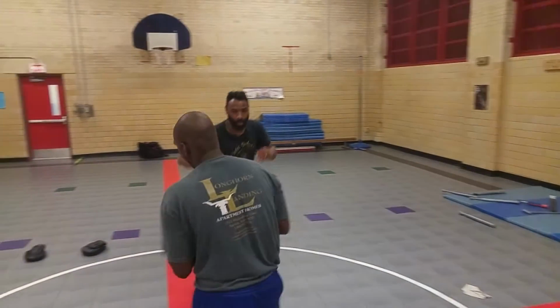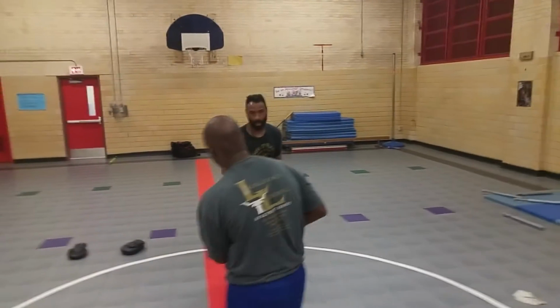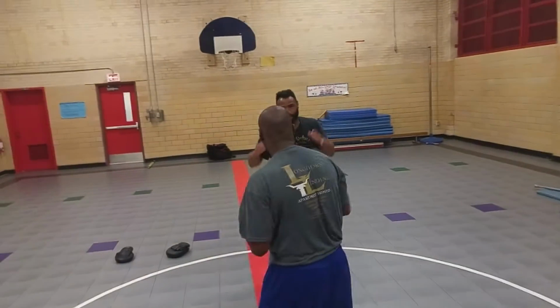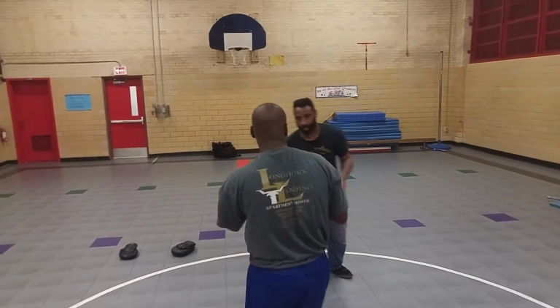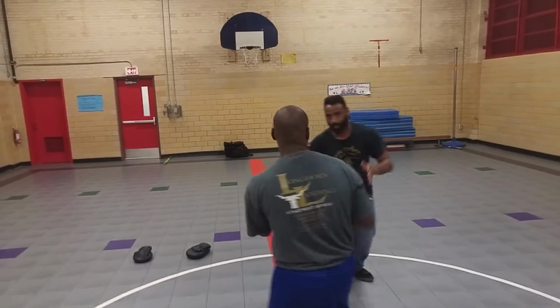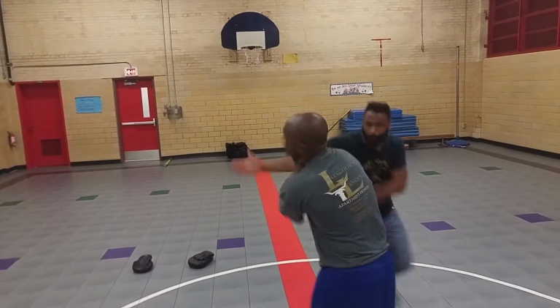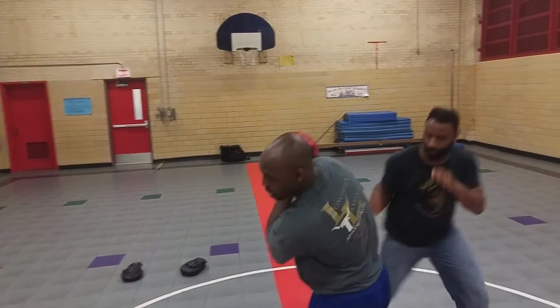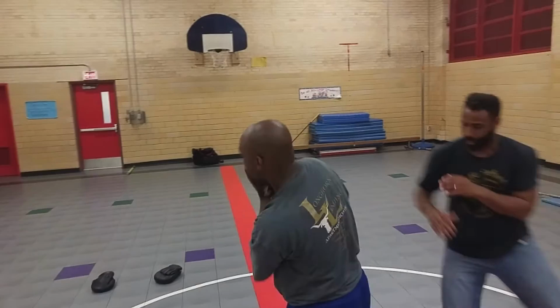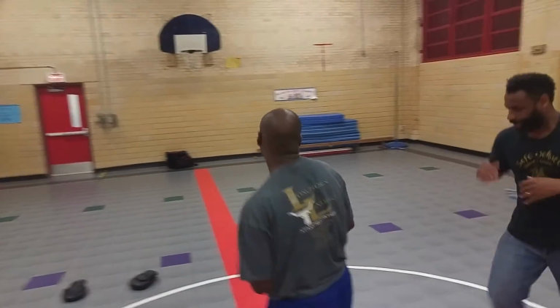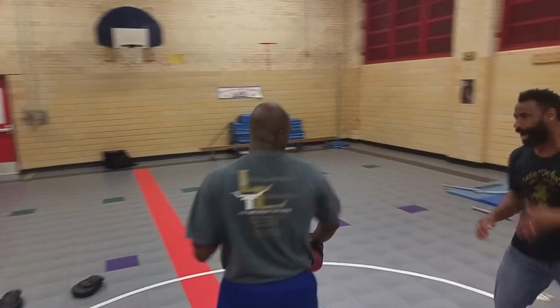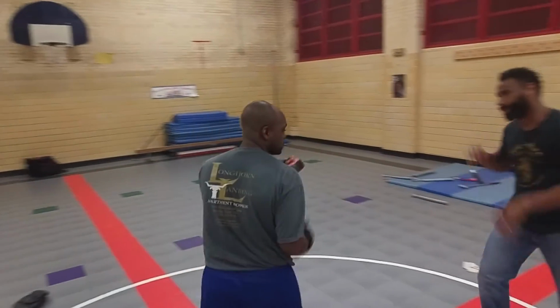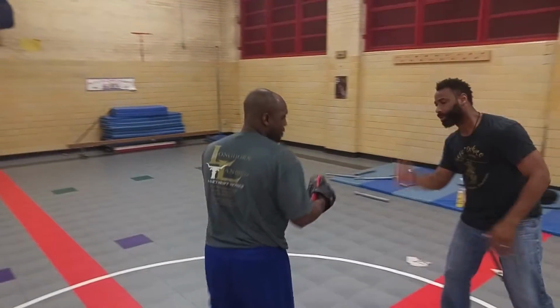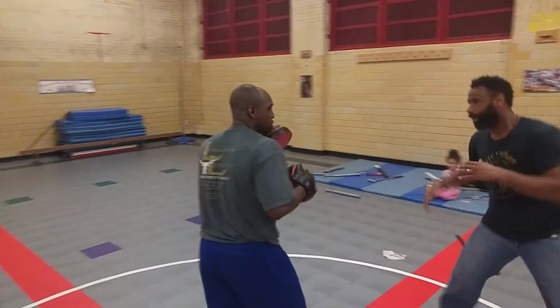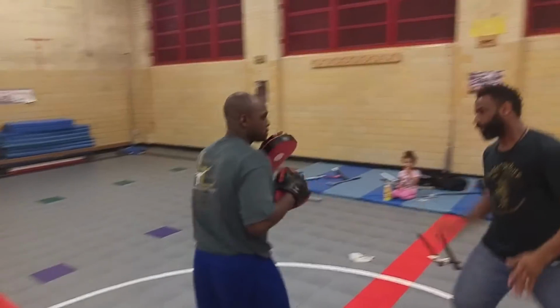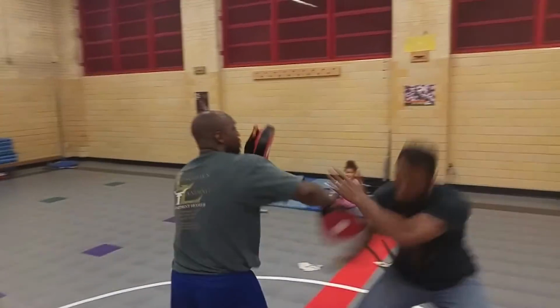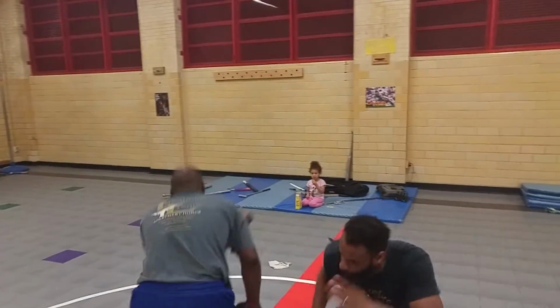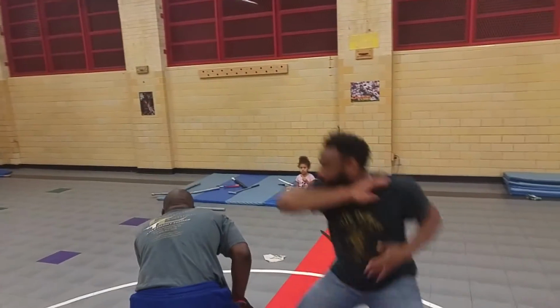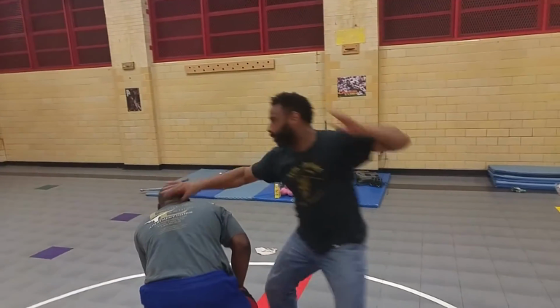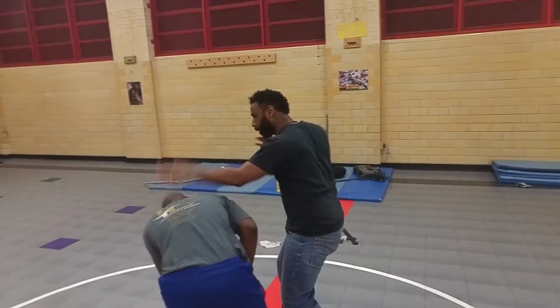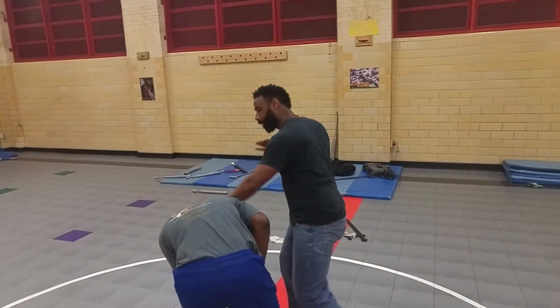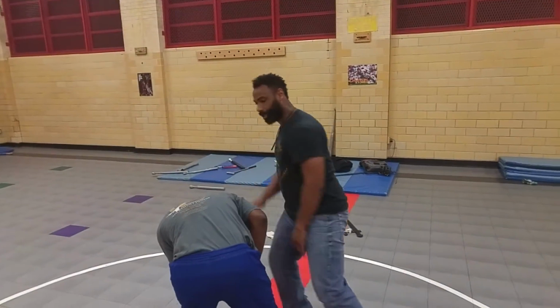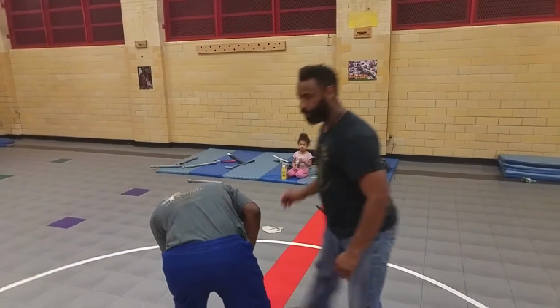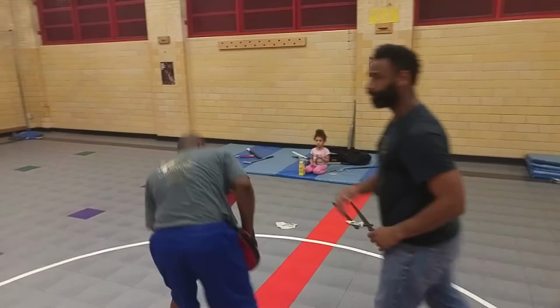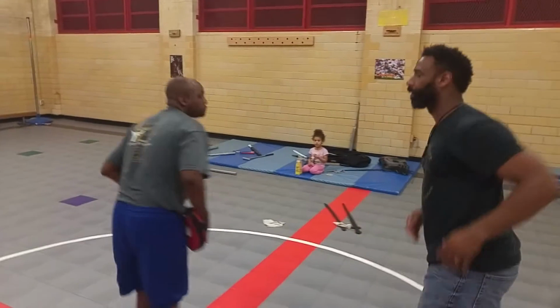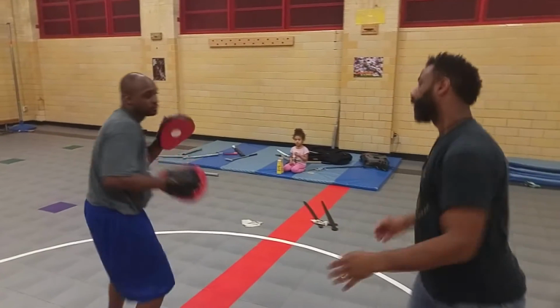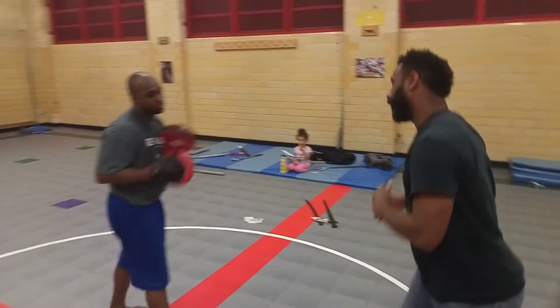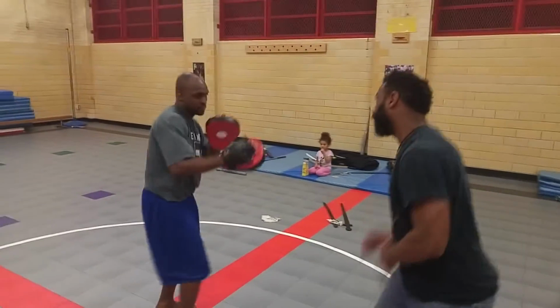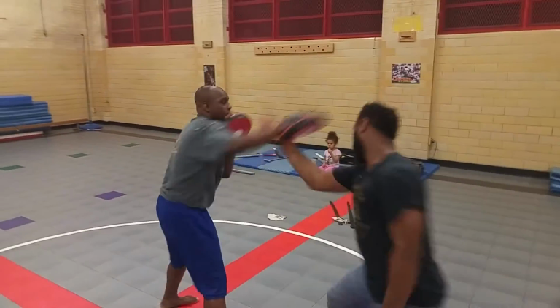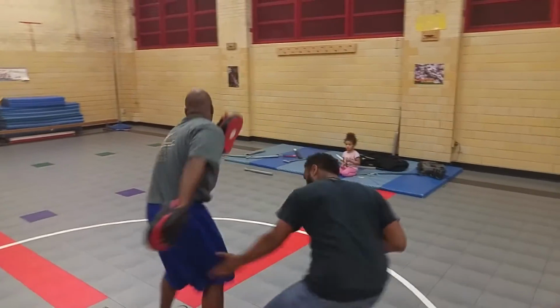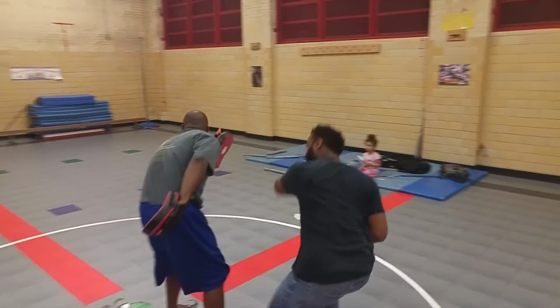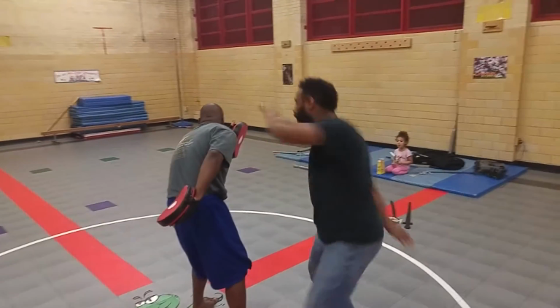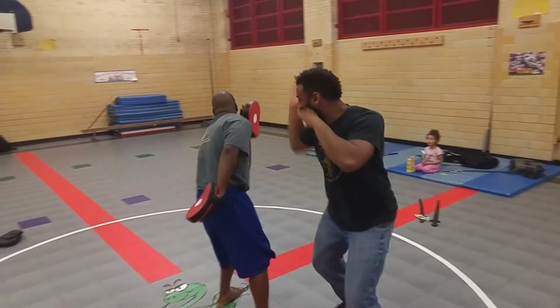These are all just bang — that's up high. I can do boom low. Again, just hit, boom, bang.